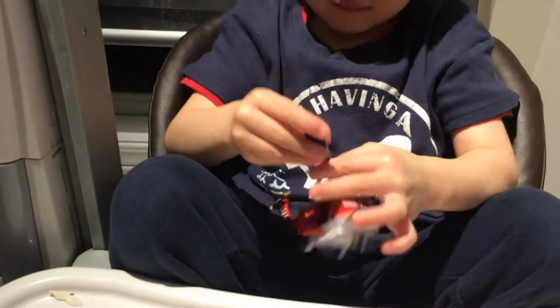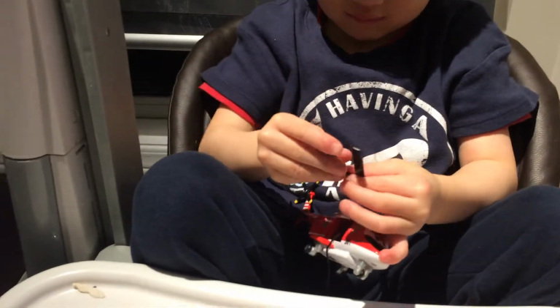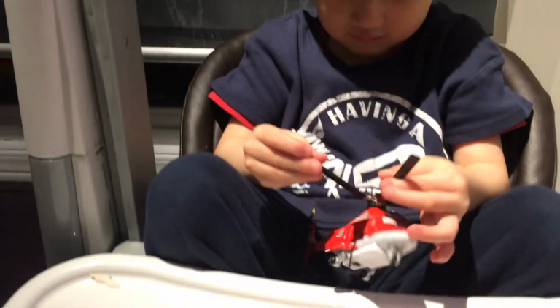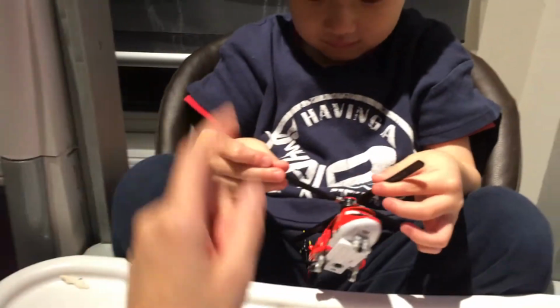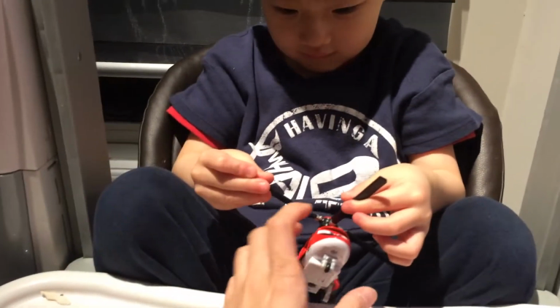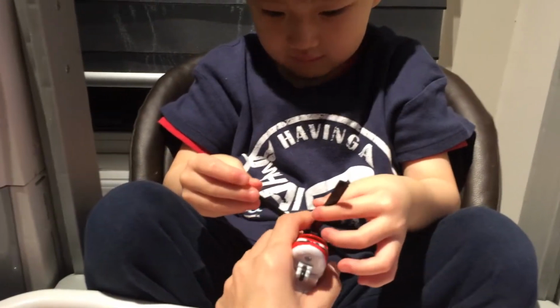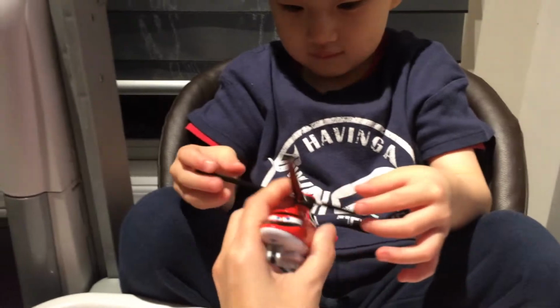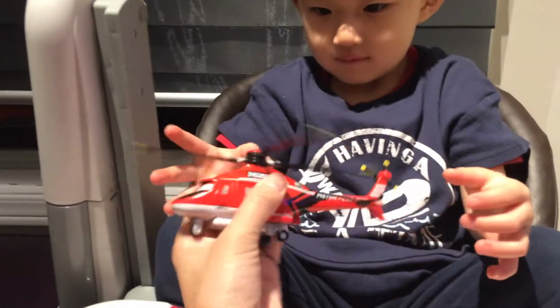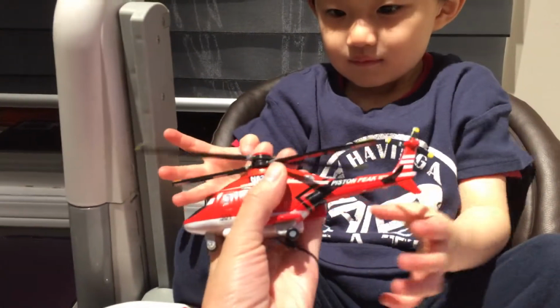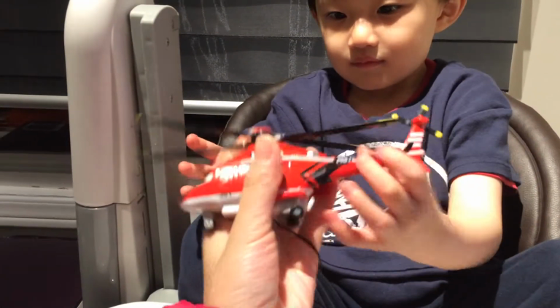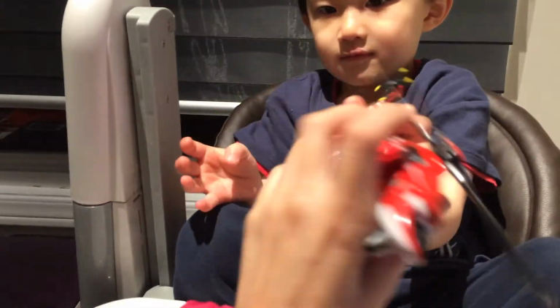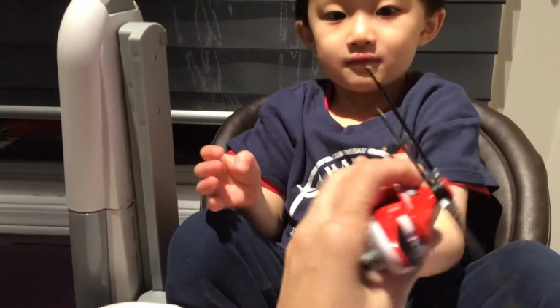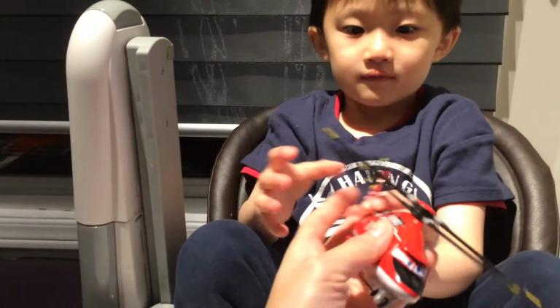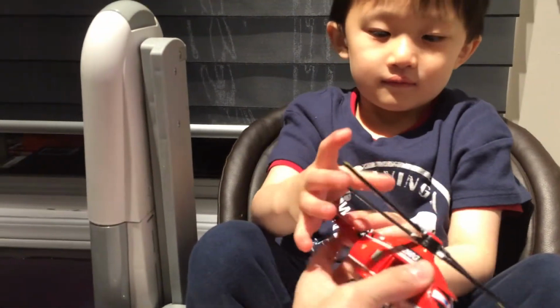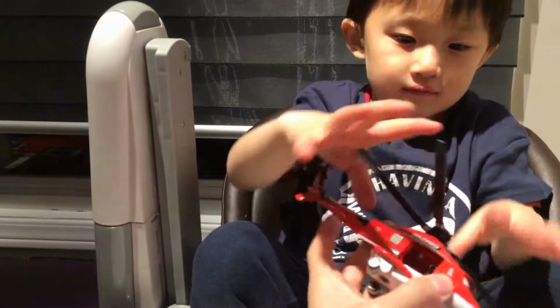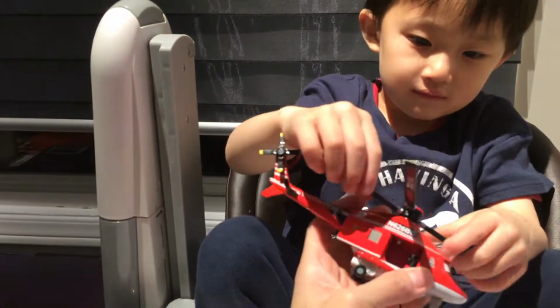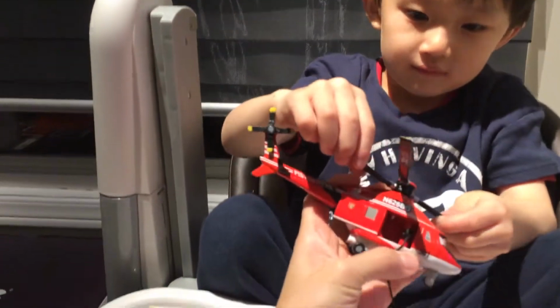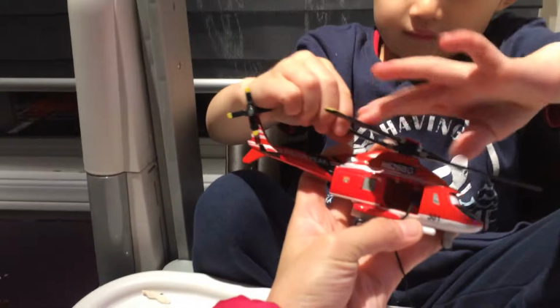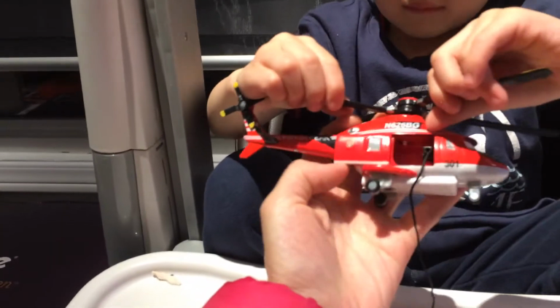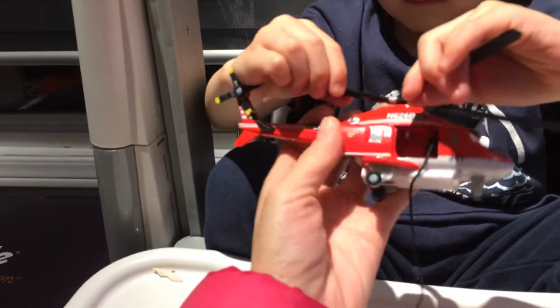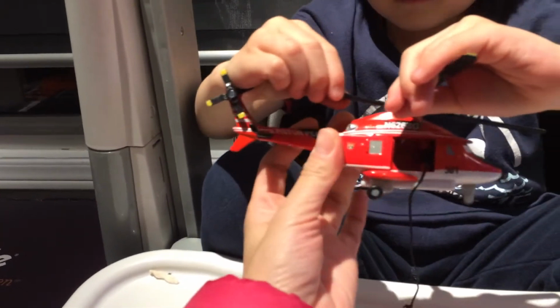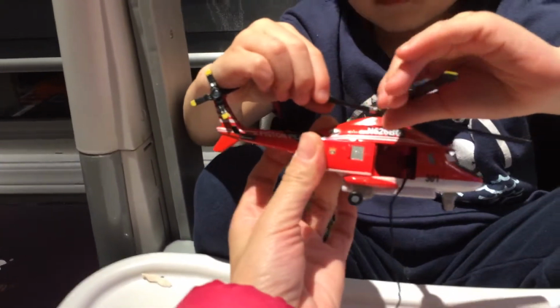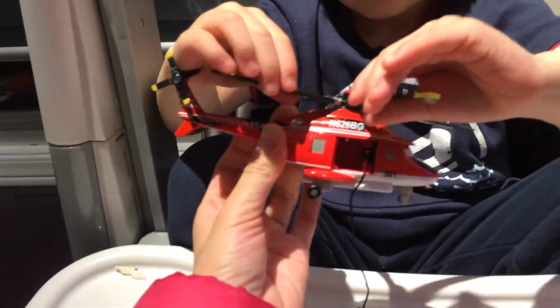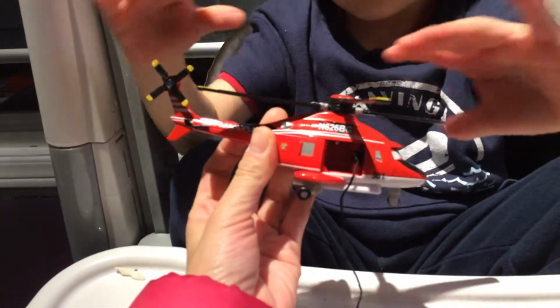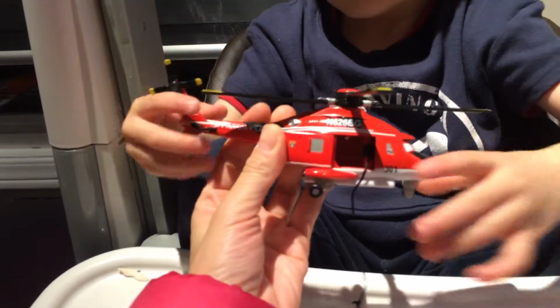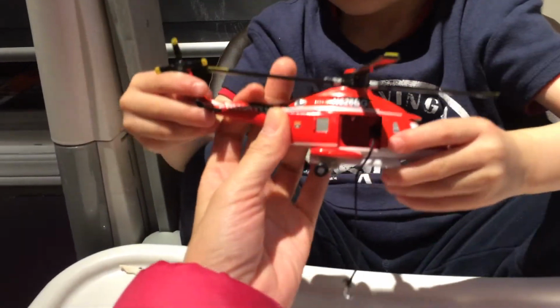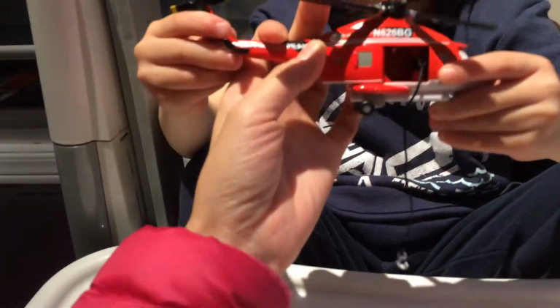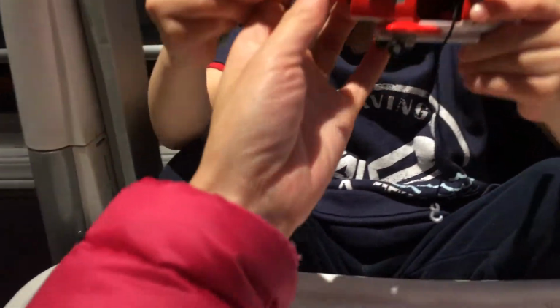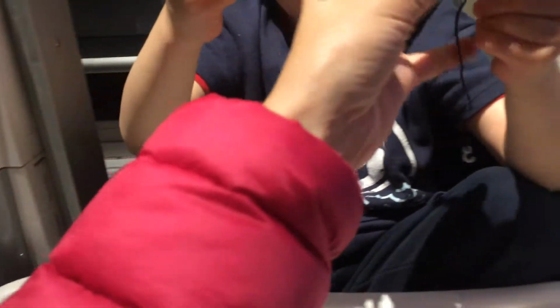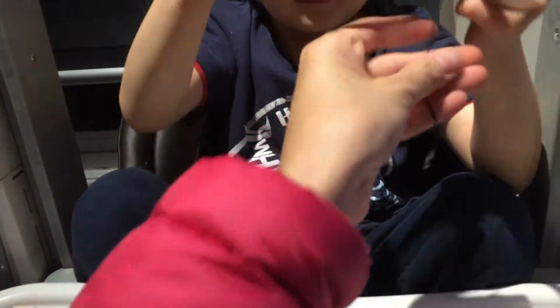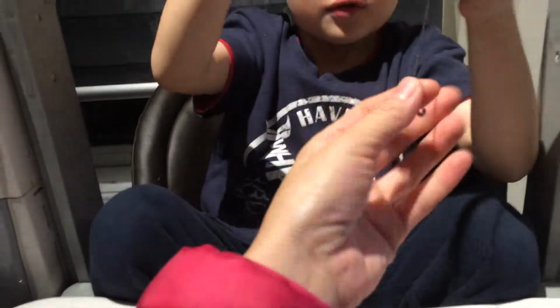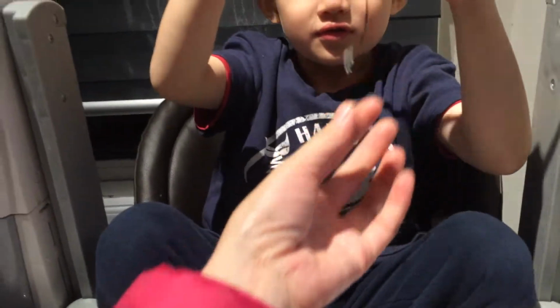So it retracts. Whenever you turn the propeller, the string — sorry, let me show you. The door slides open, and then he's going to turn the propeller, and then the string here will retract.